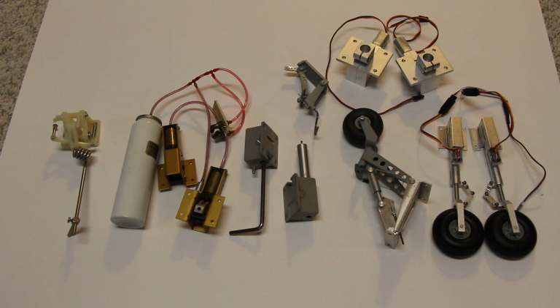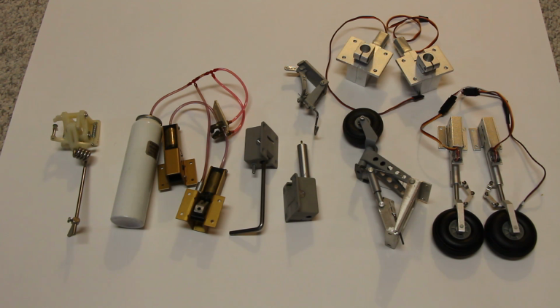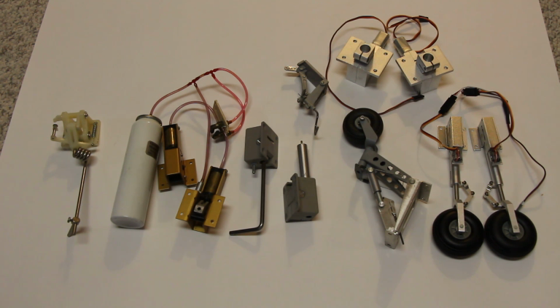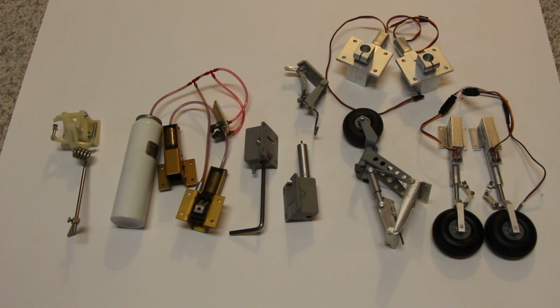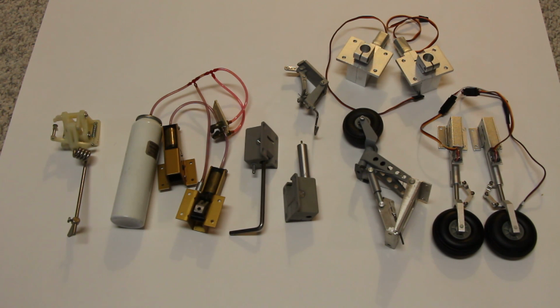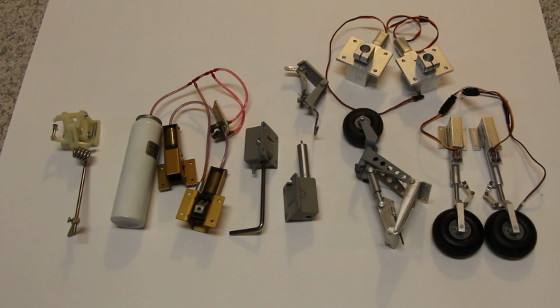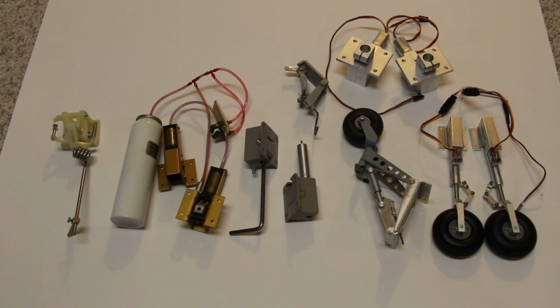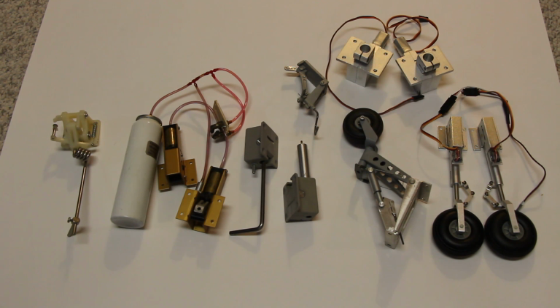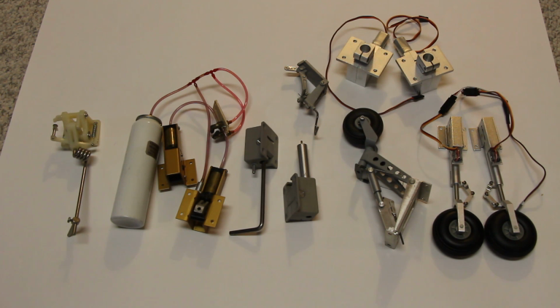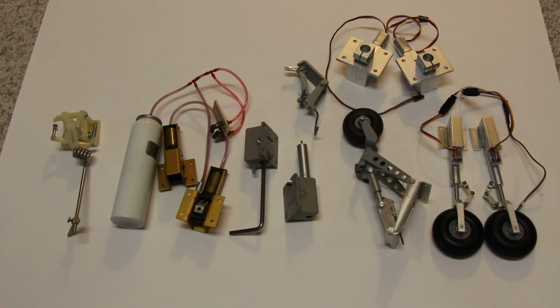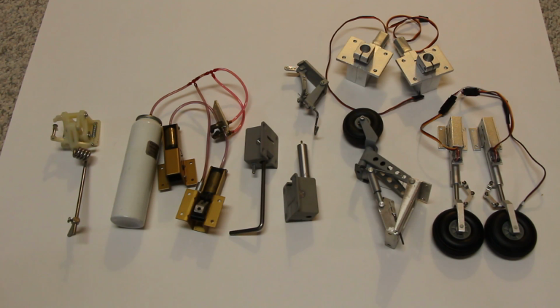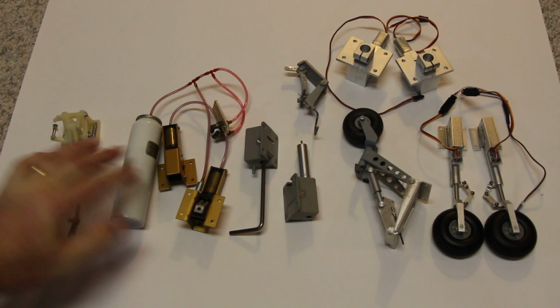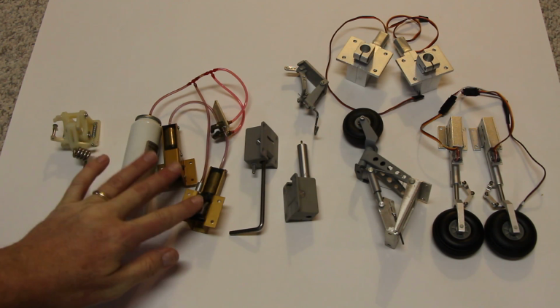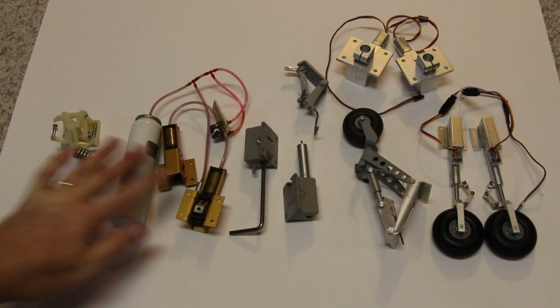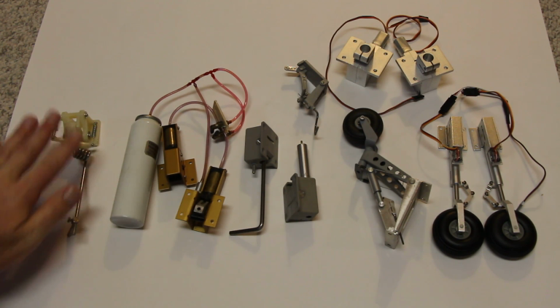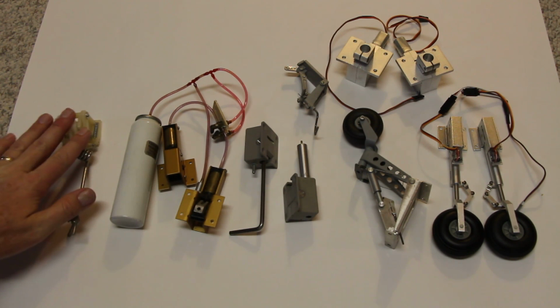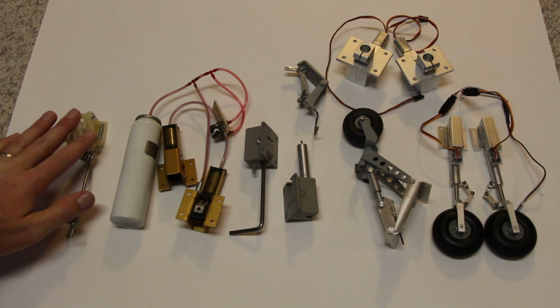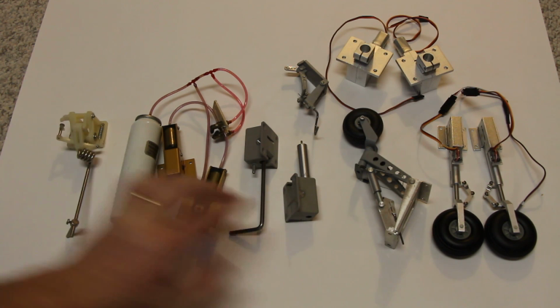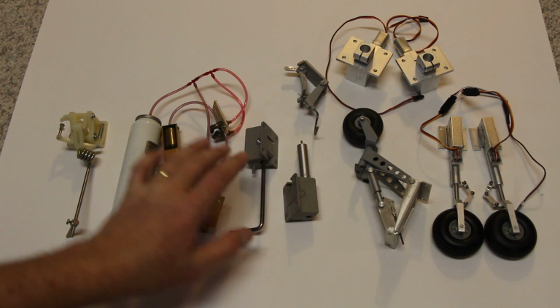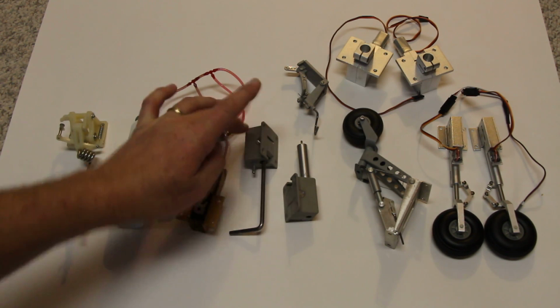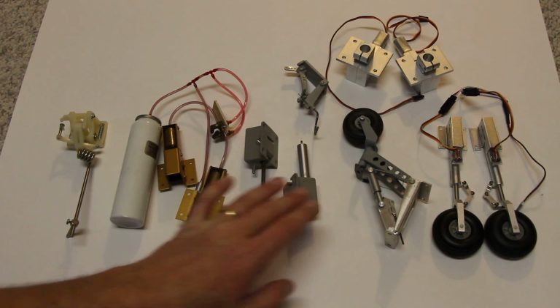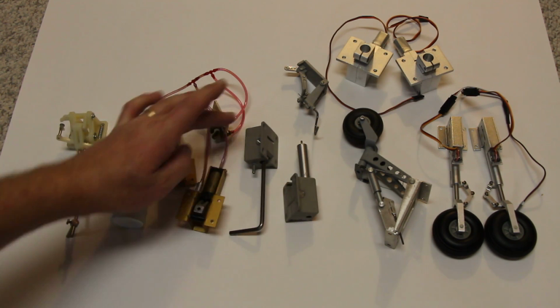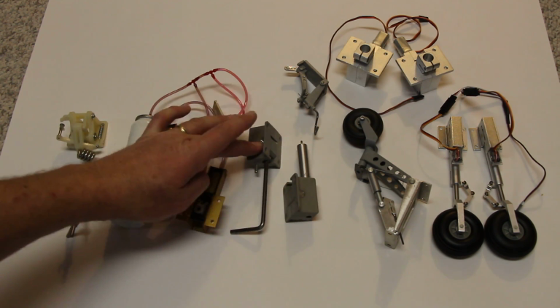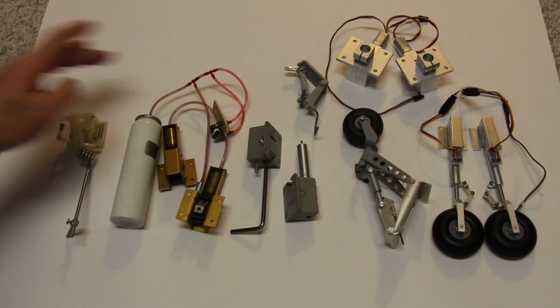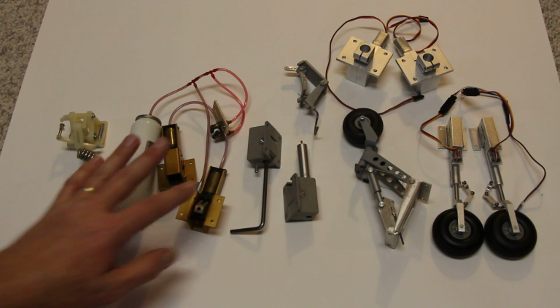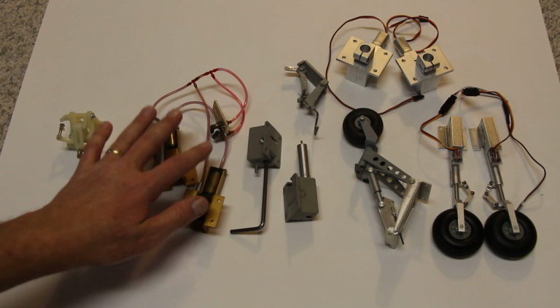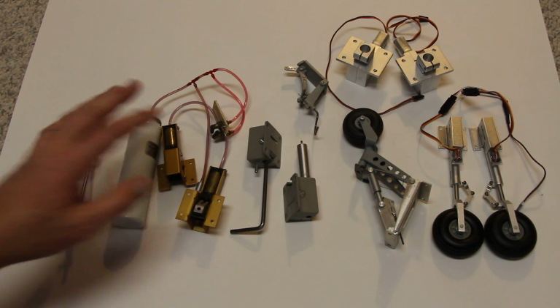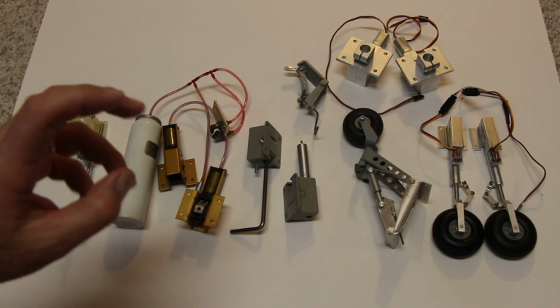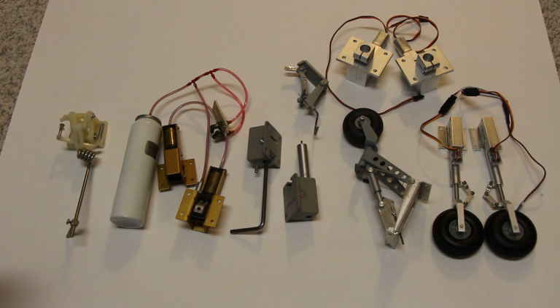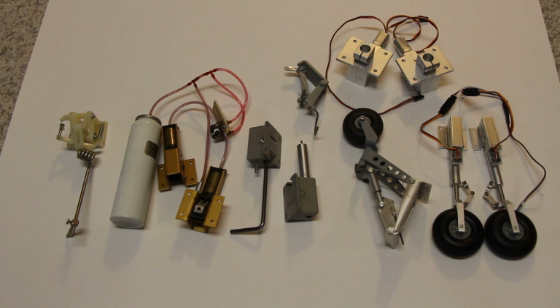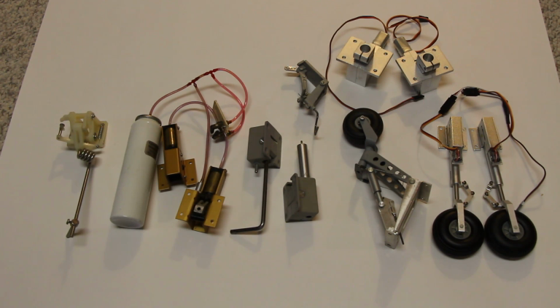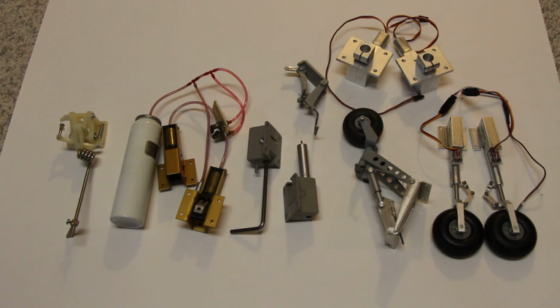These have been around for a long time. There's all sorts — there's mechanical, which are these two, air-powered systems, and now electric-powered systems.